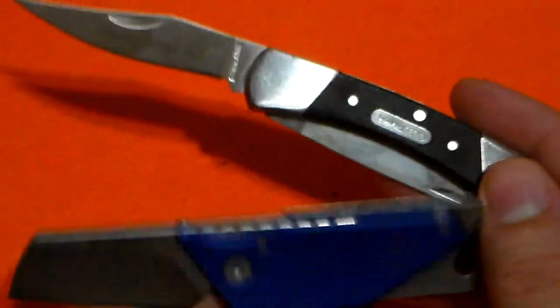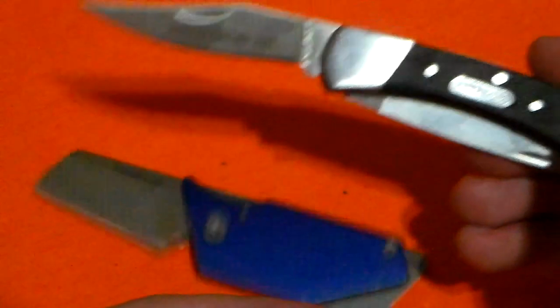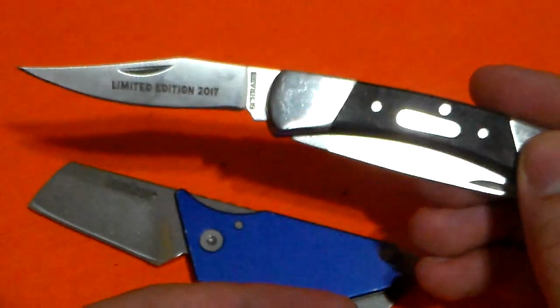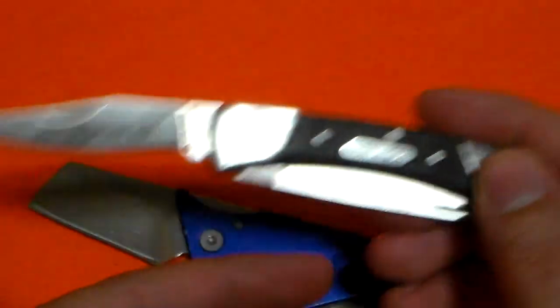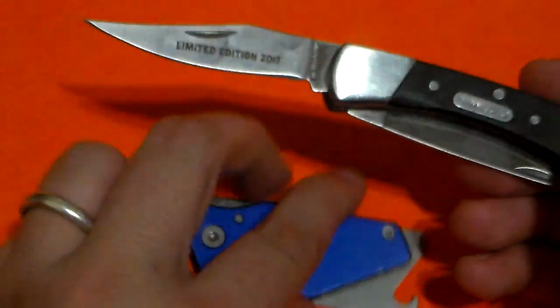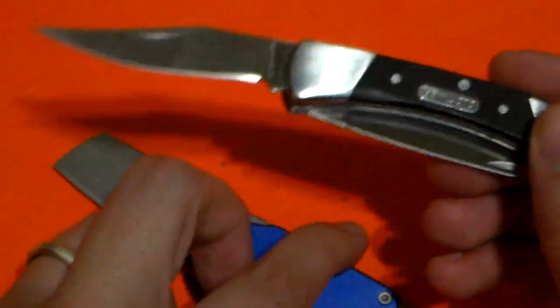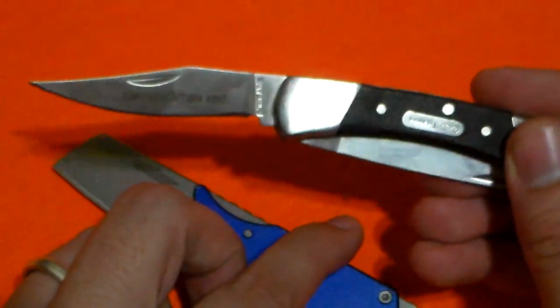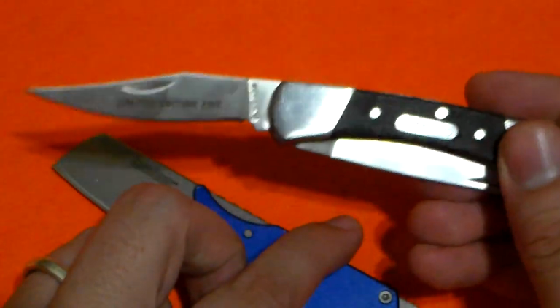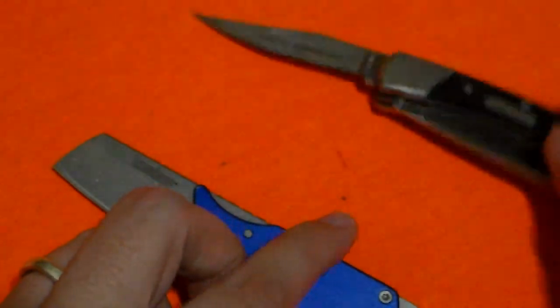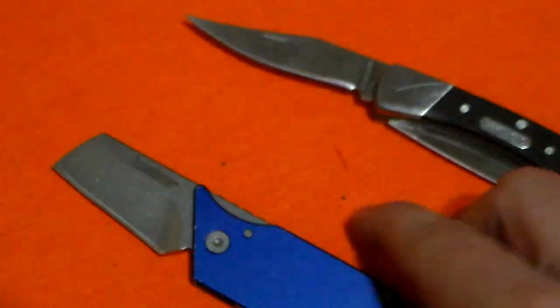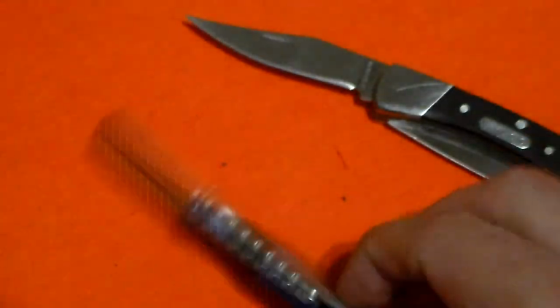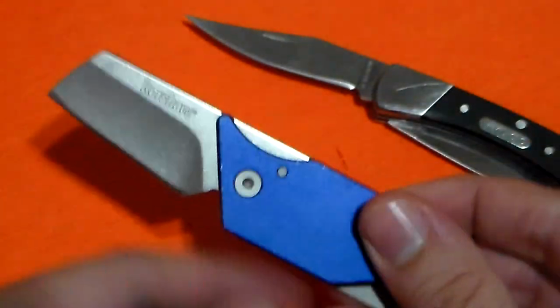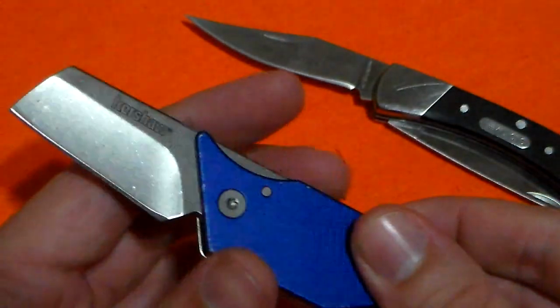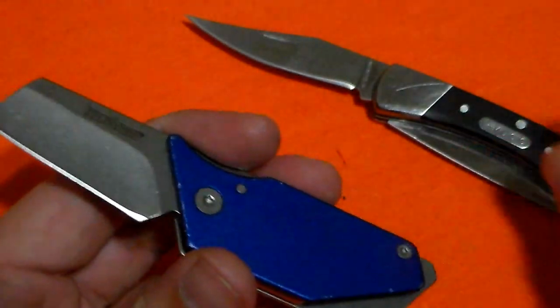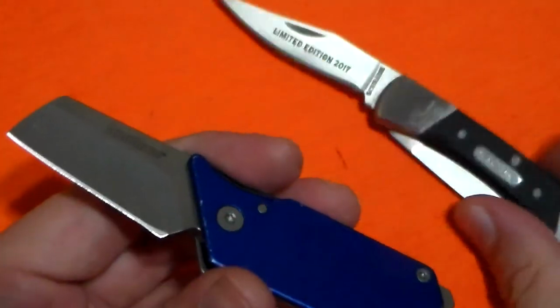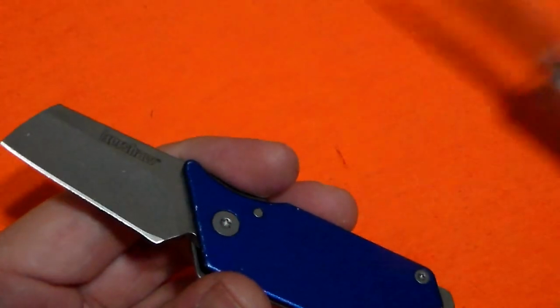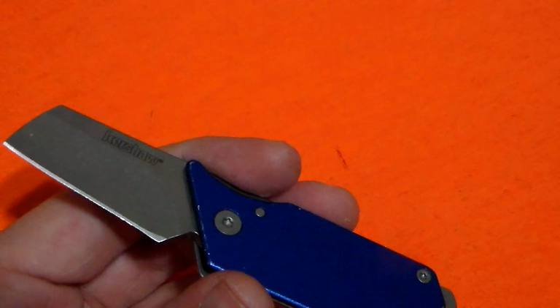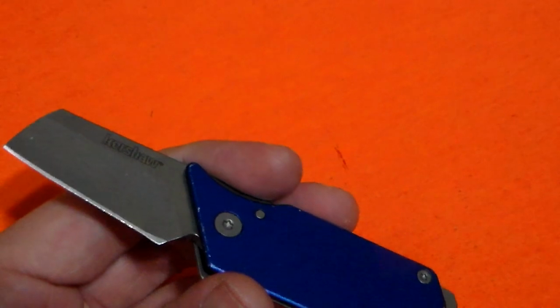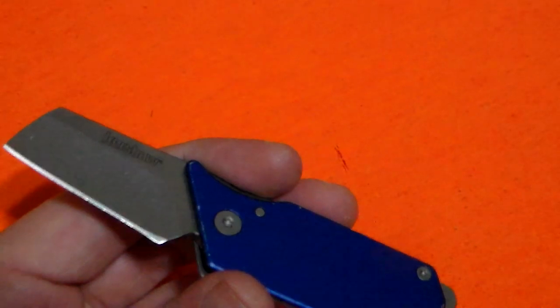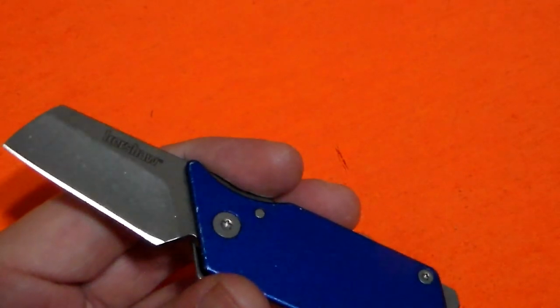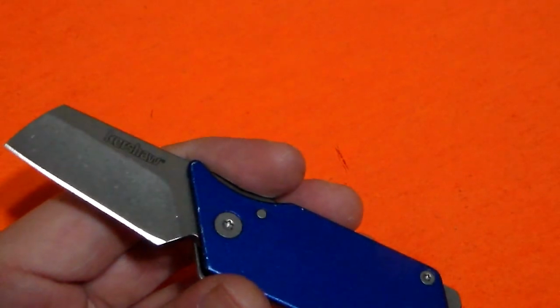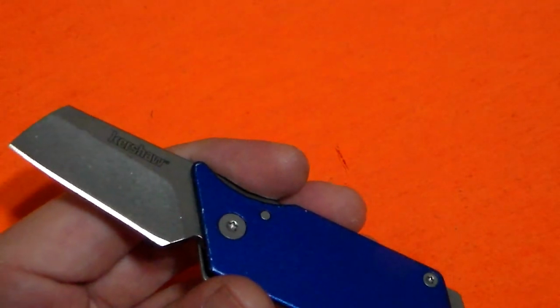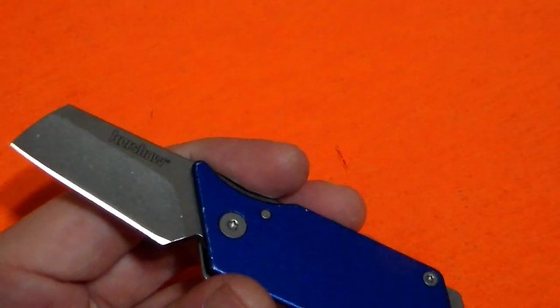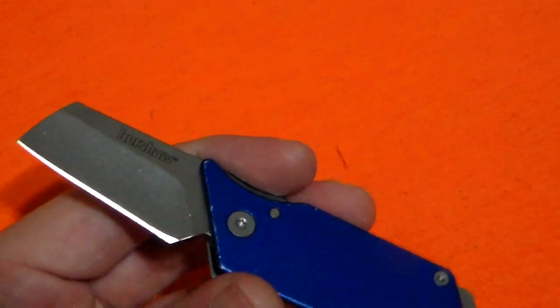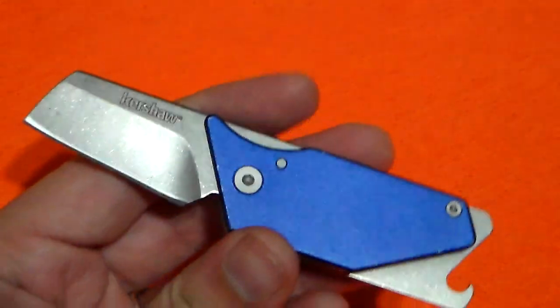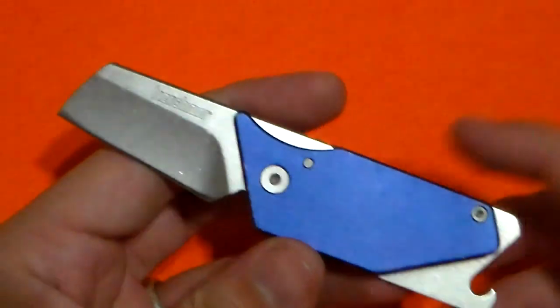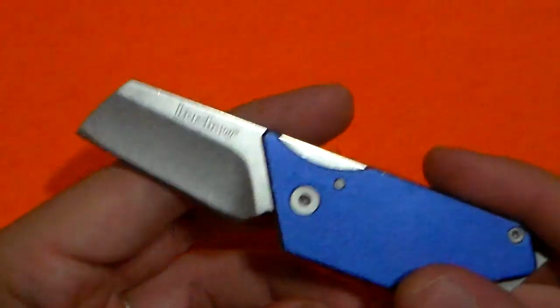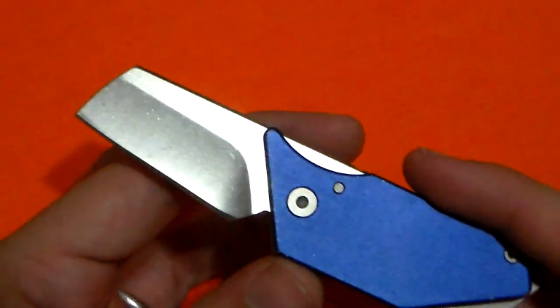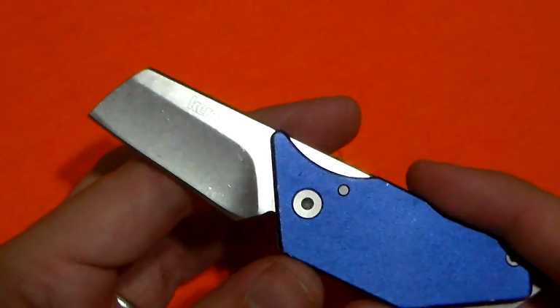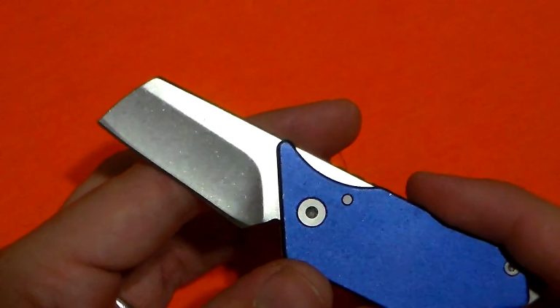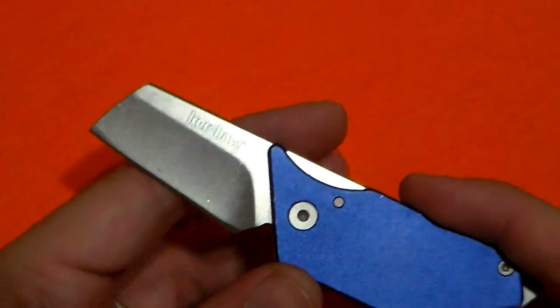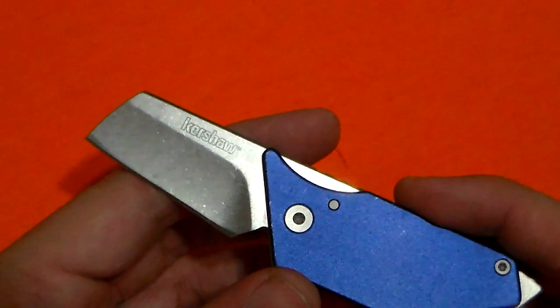This is a slip joint right here. This is a friction folder. Both are ideal for people who cannot have a locking knife, but there is a bit of a difference in design.